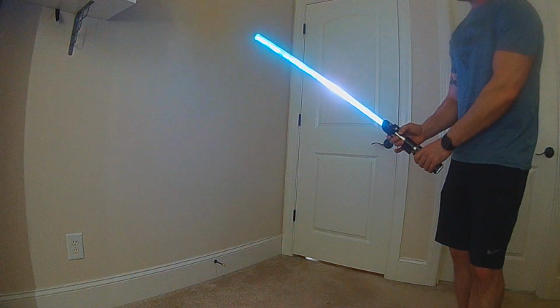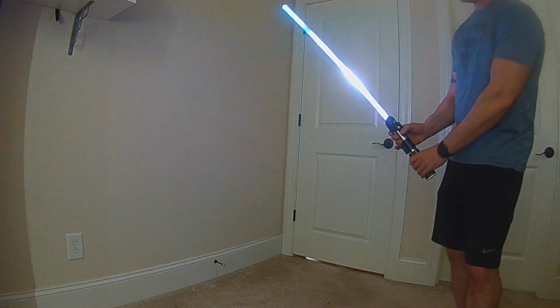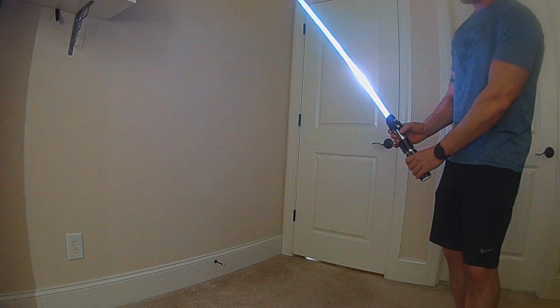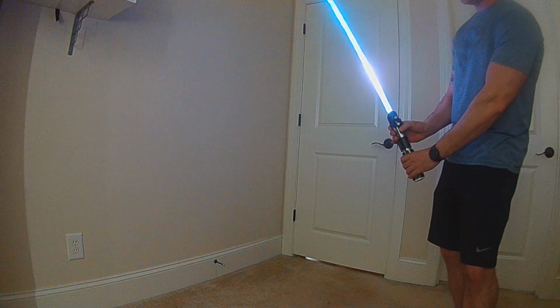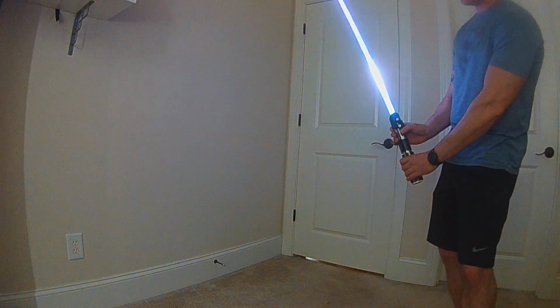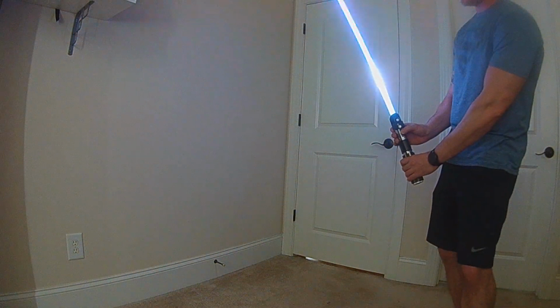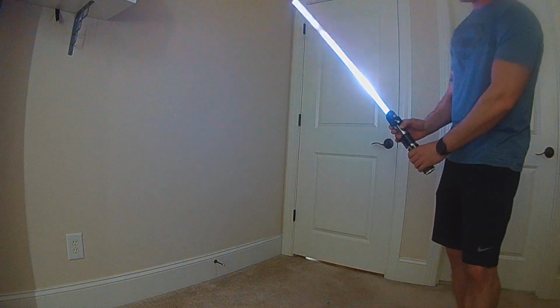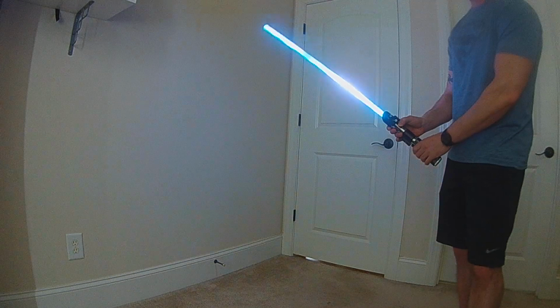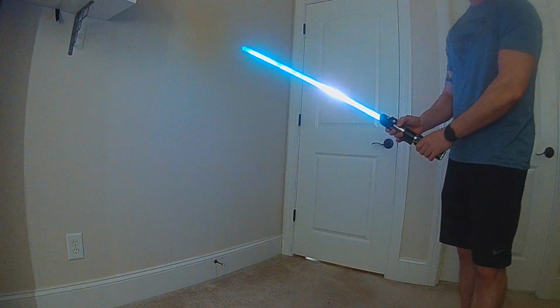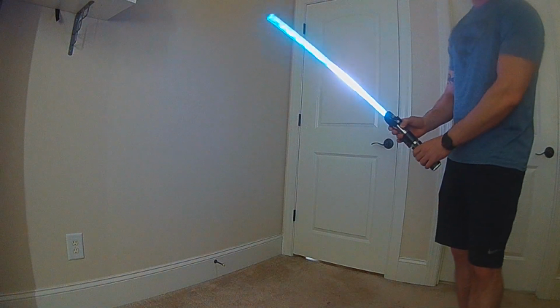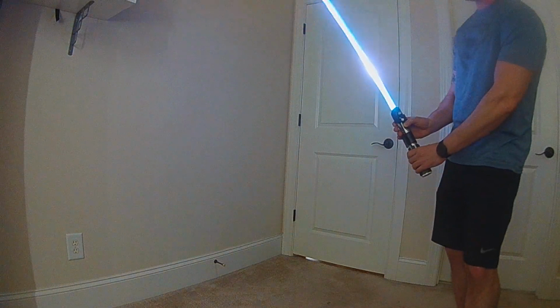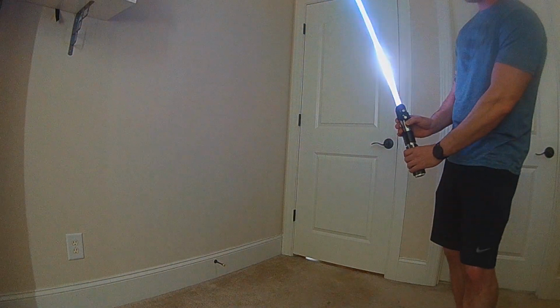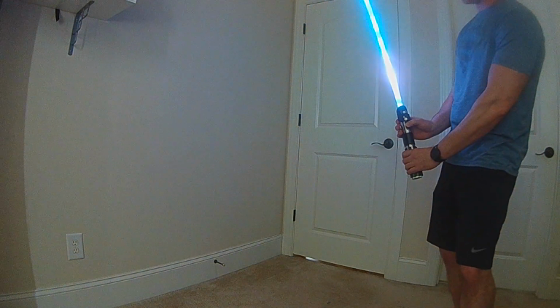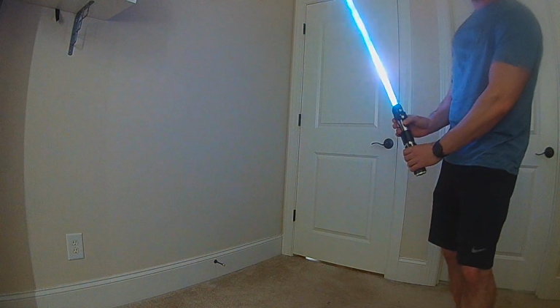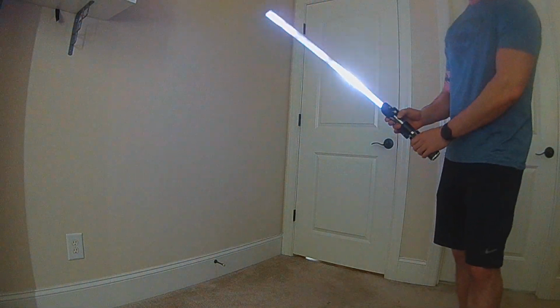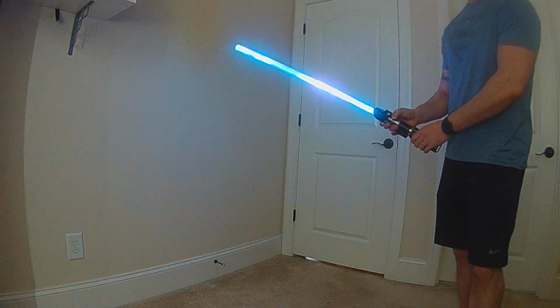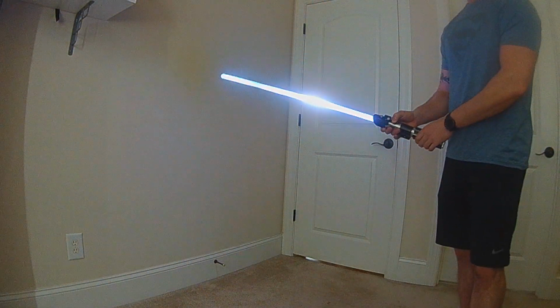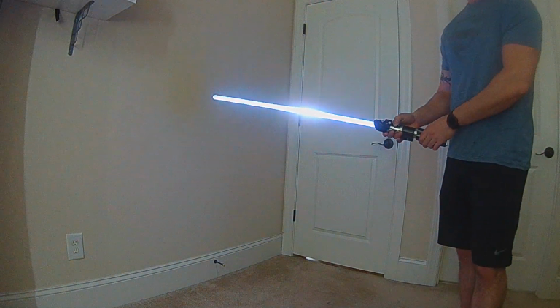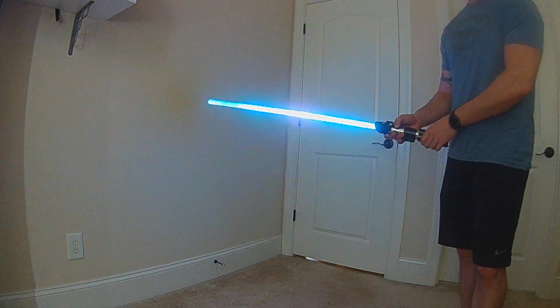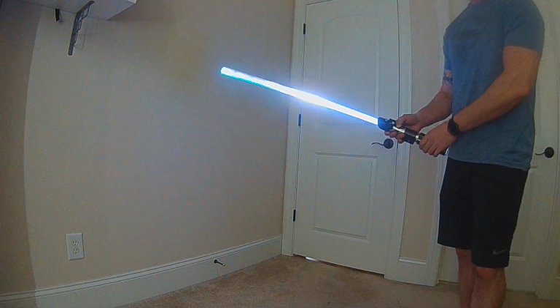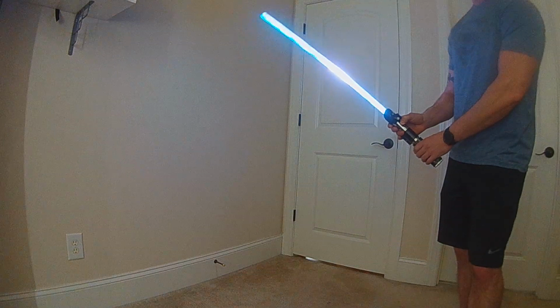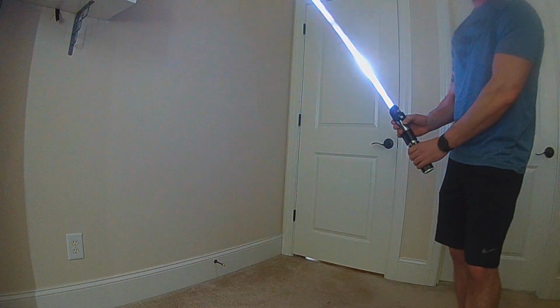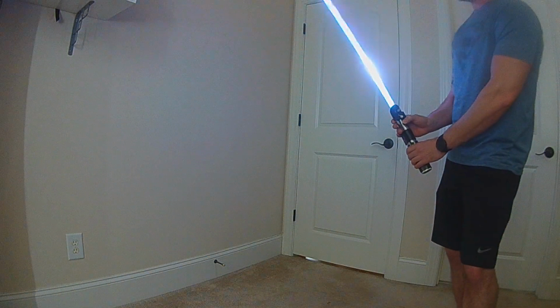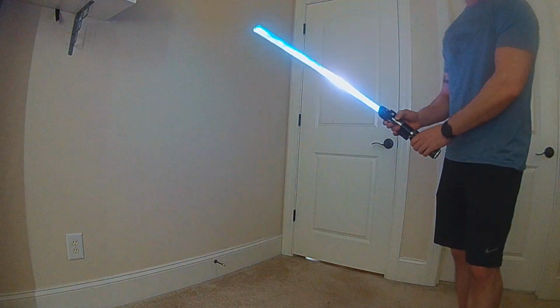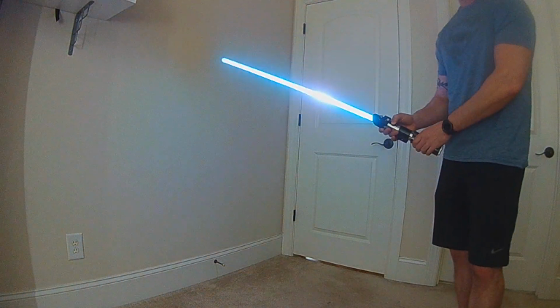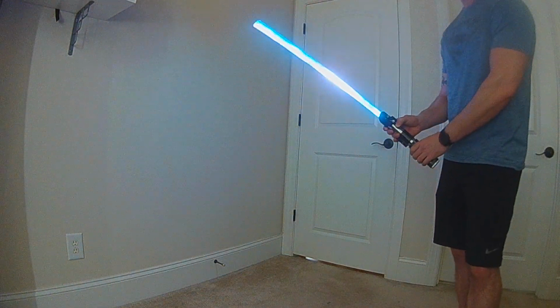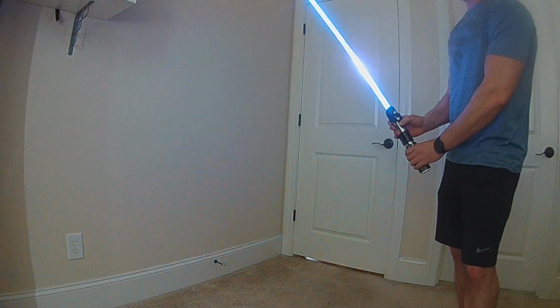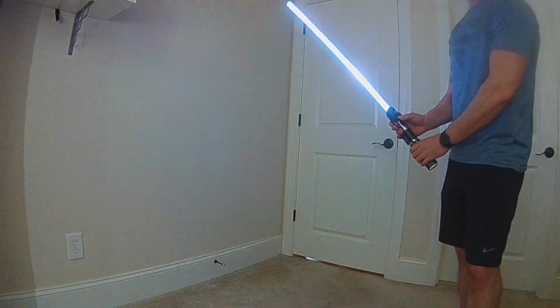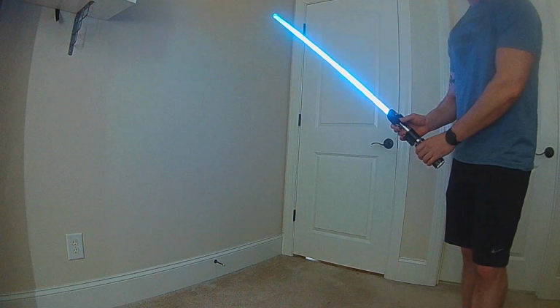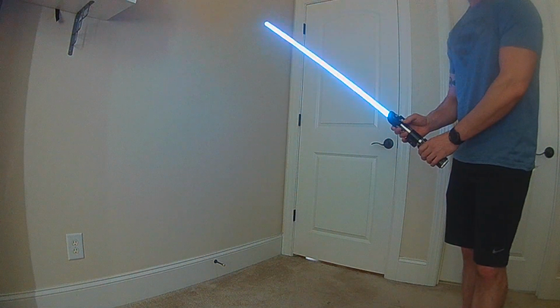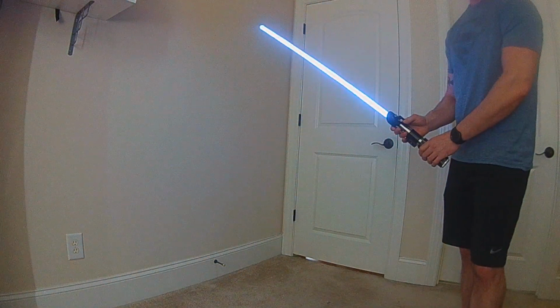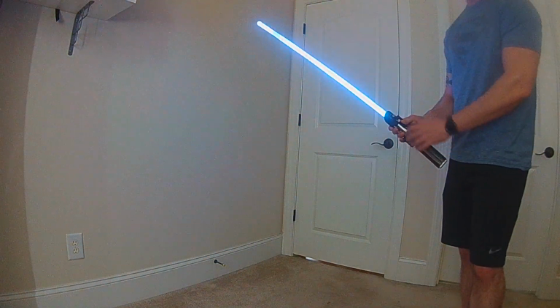As you tilt that blade down, it'll slide down. Or as you tilt it towards yourself, it slides down. This is meant to mimic you struggling against your opponent. And then it's got transitions in the lock.